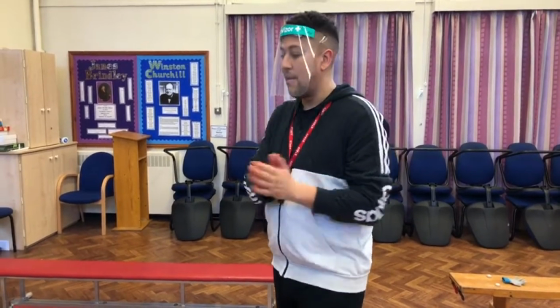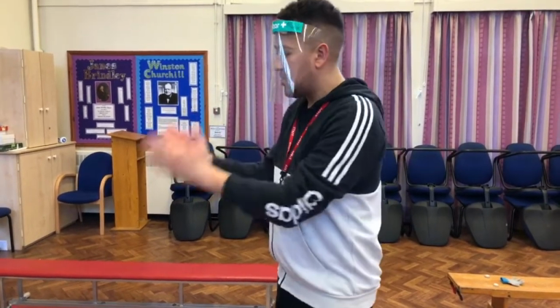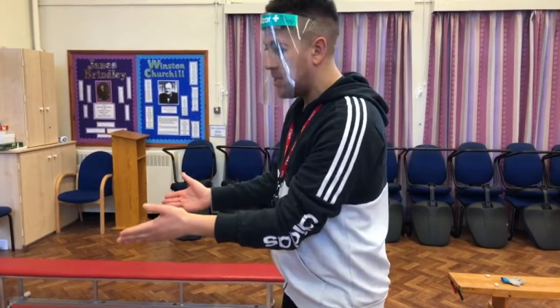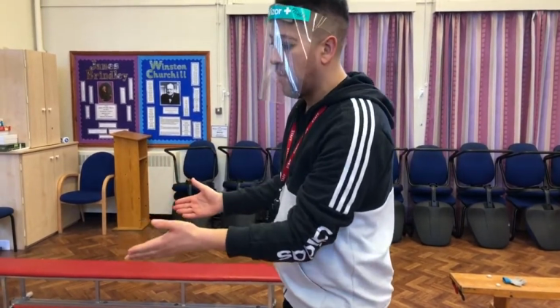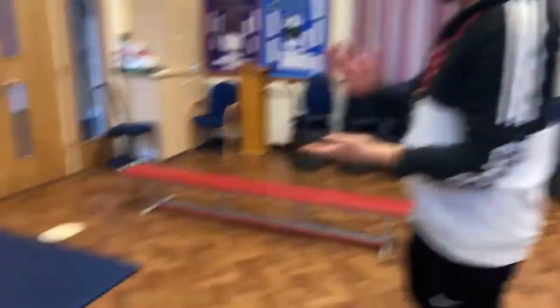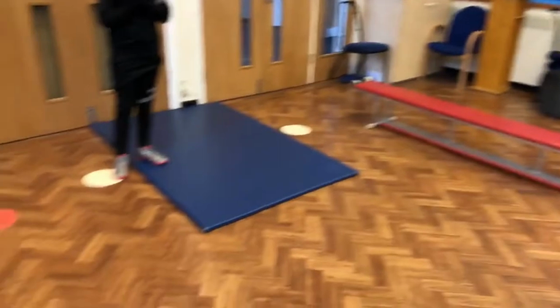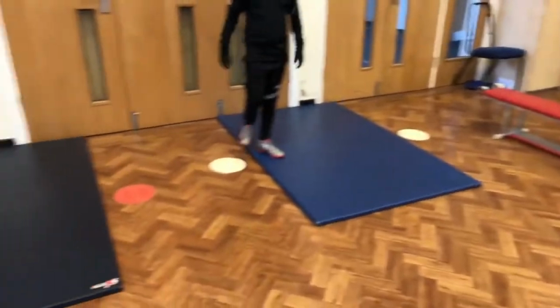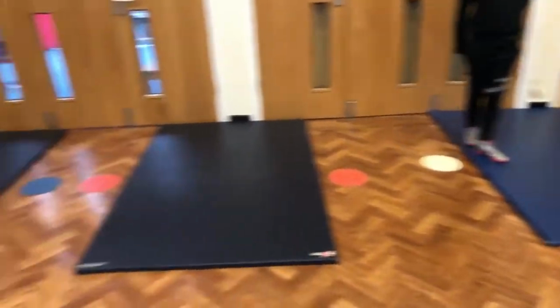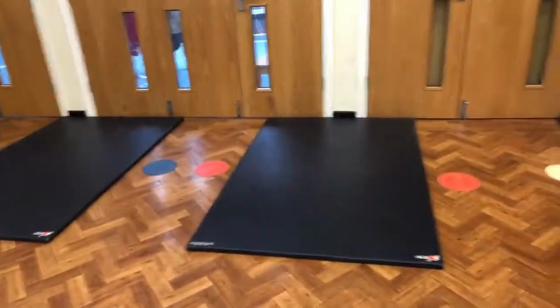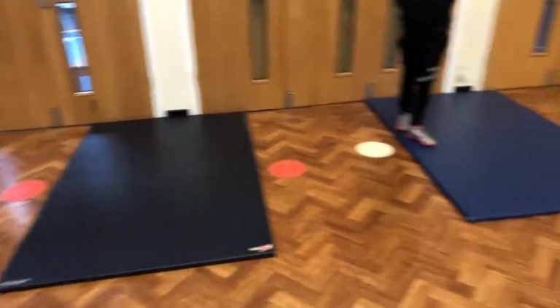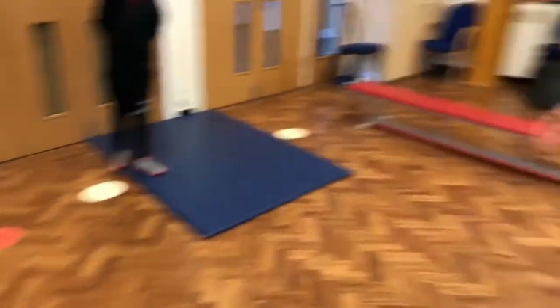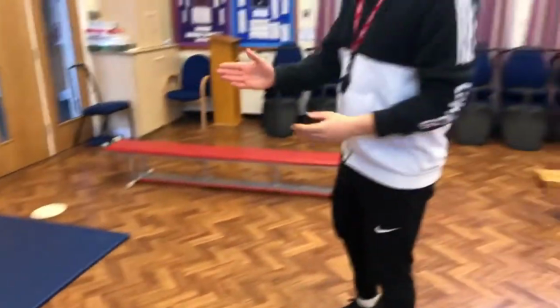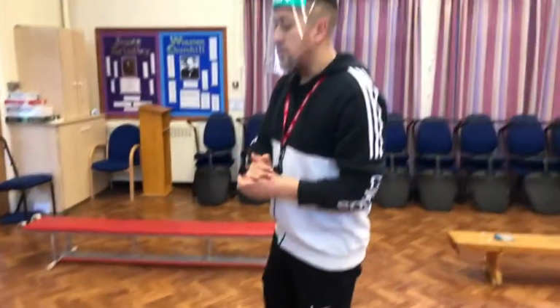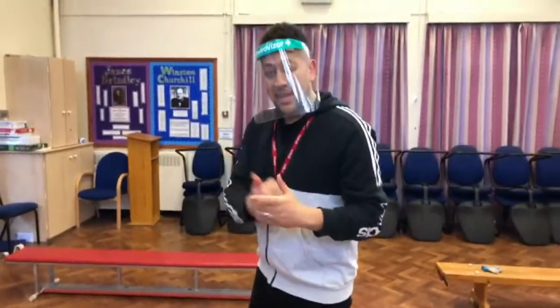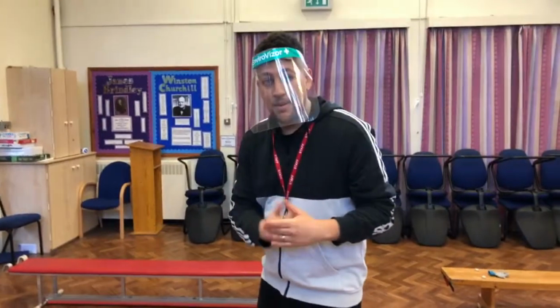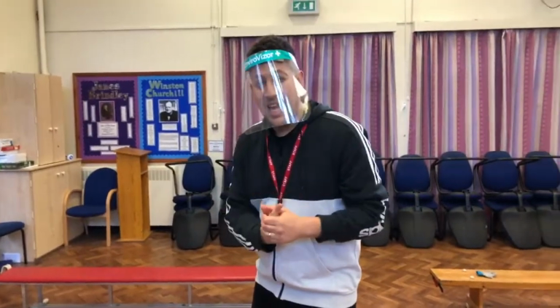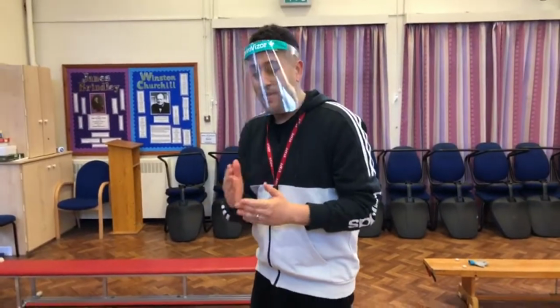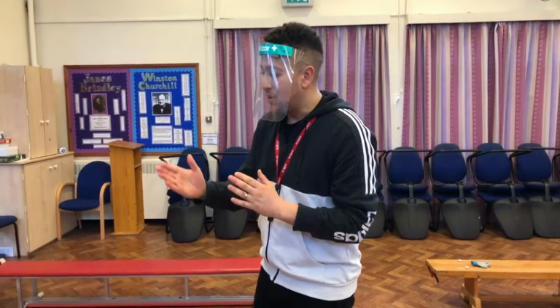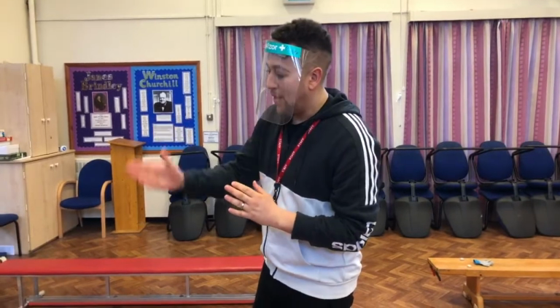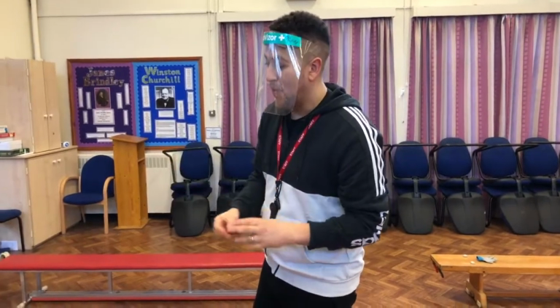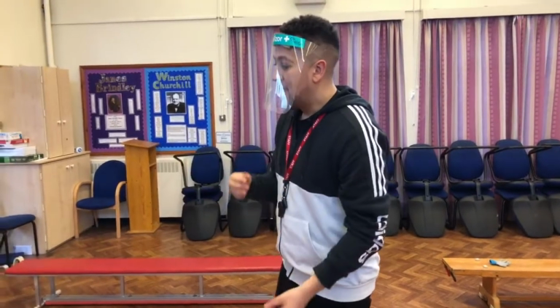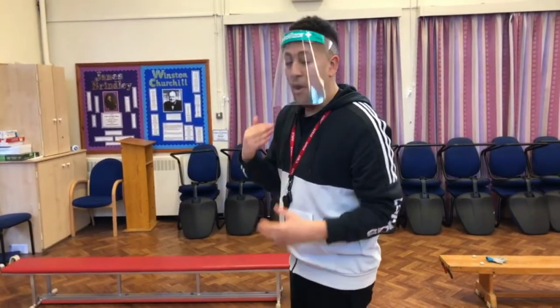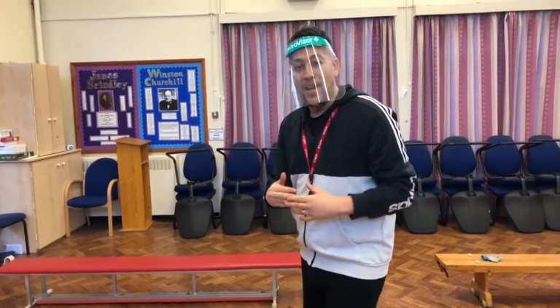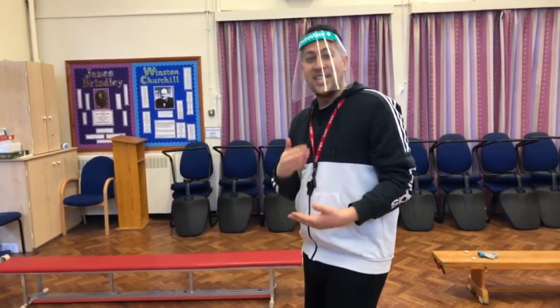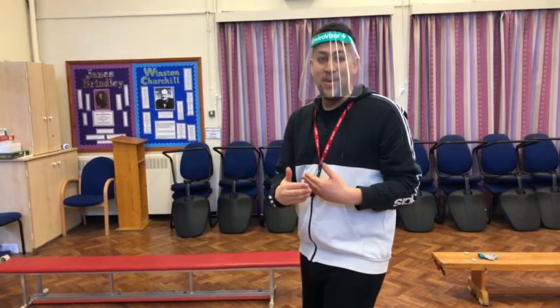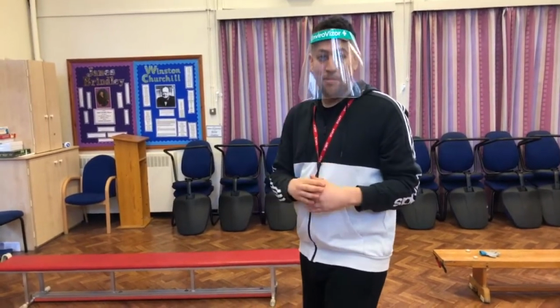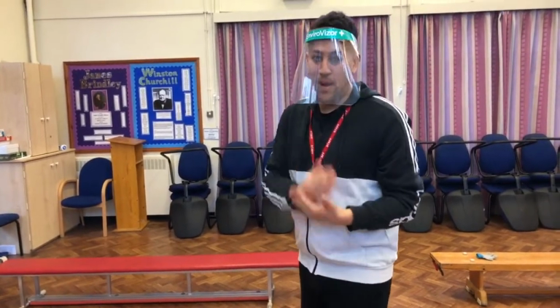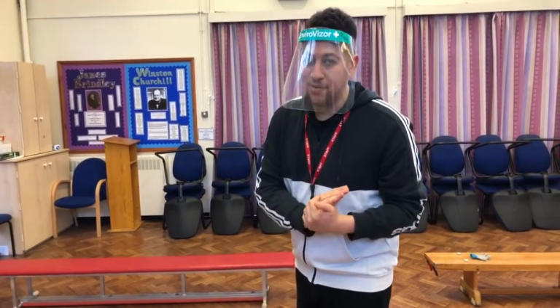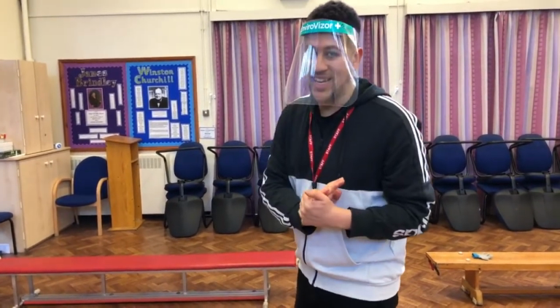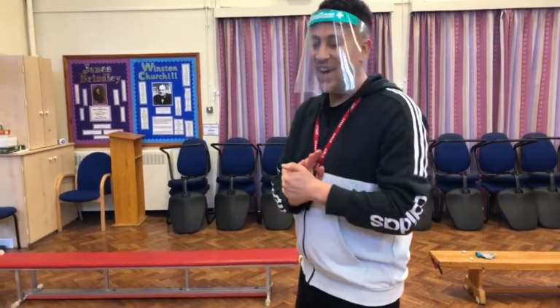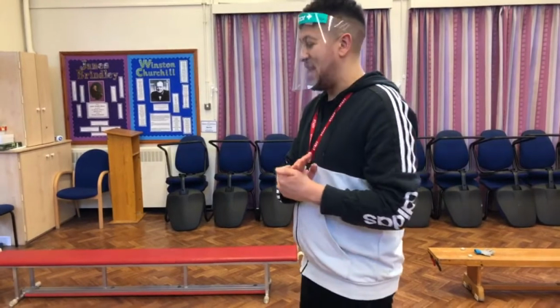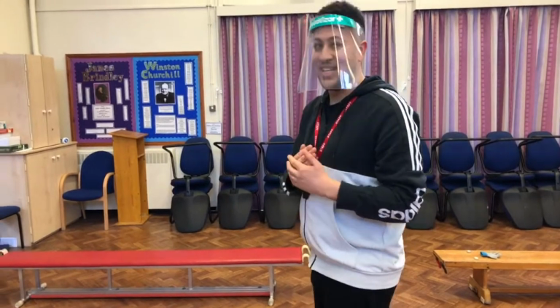I've got some spots on the floor that you probably don't have at home. So what you can use is some masking tape, sellotape, anything that you can put on the floor that you don't mind stepping on. So don't put a plate on the floor and then start stepping onto that.